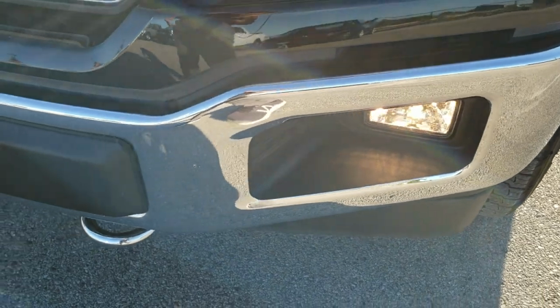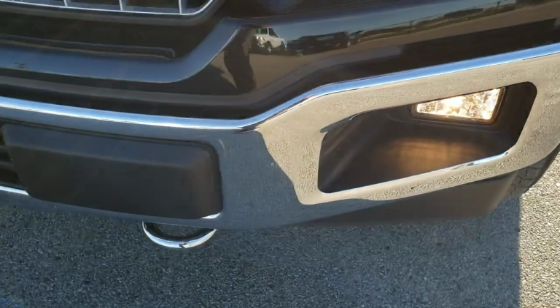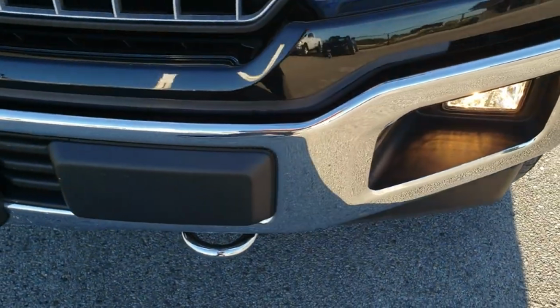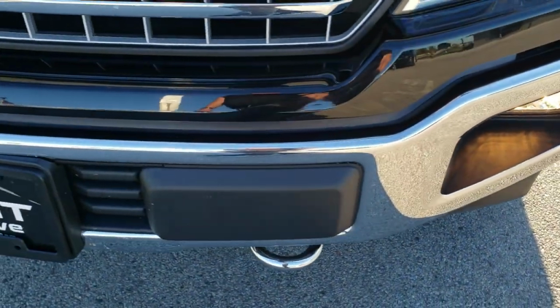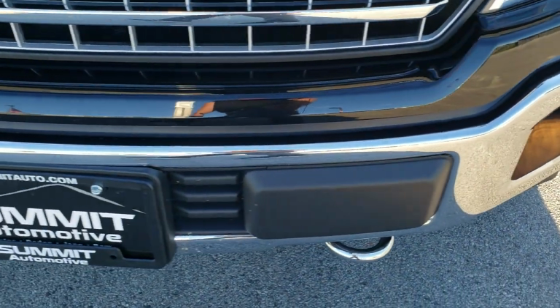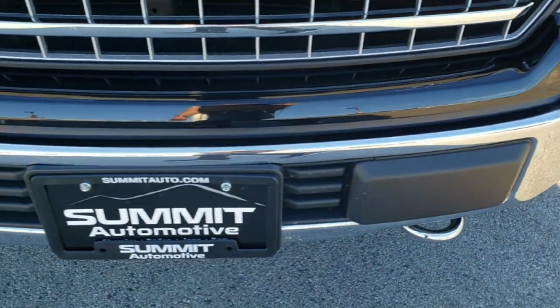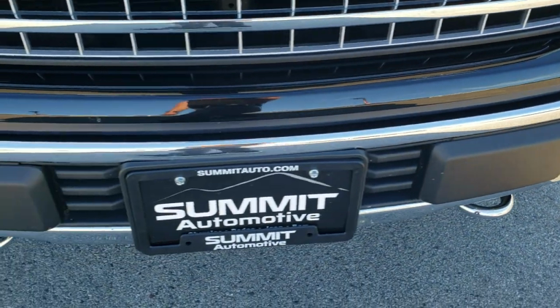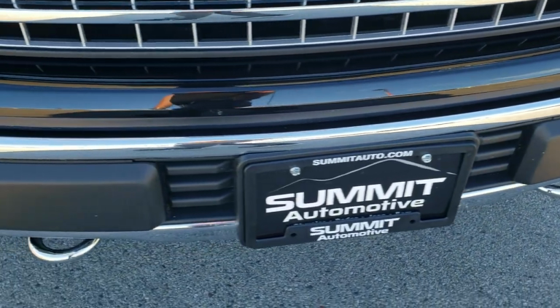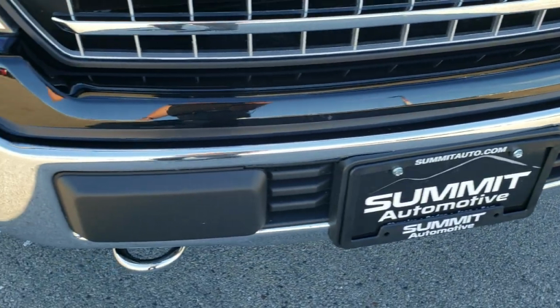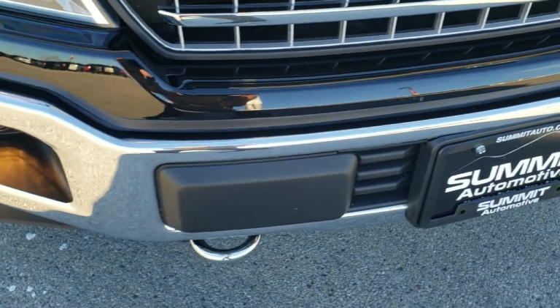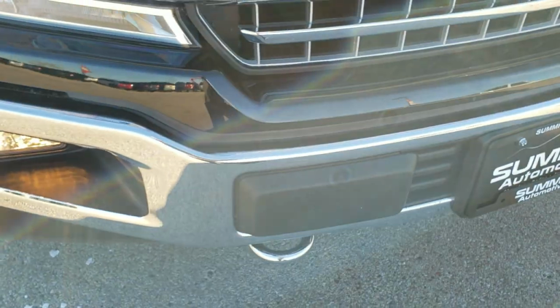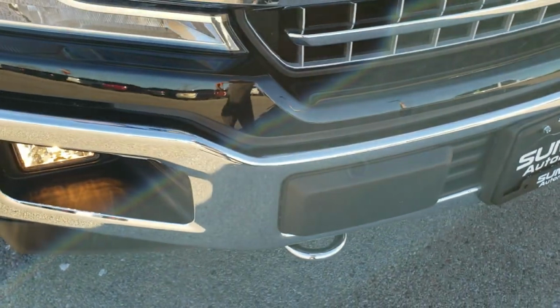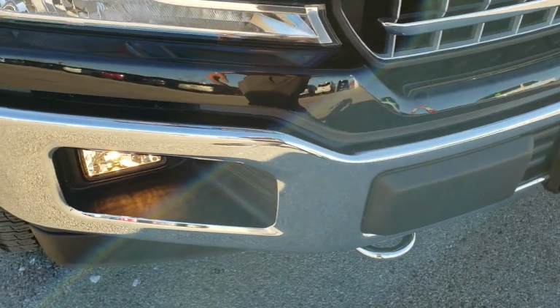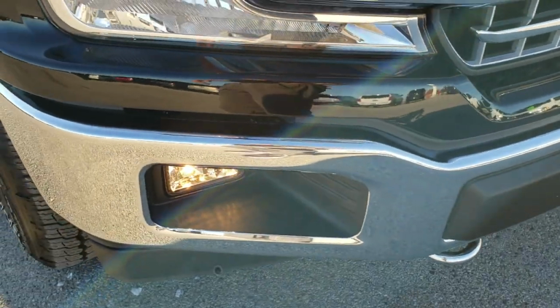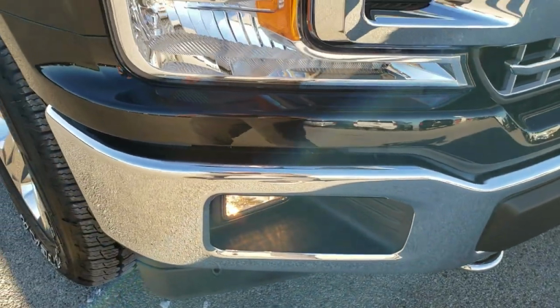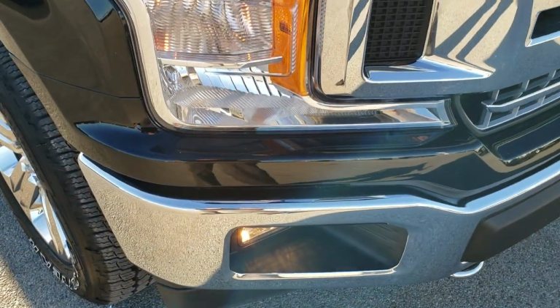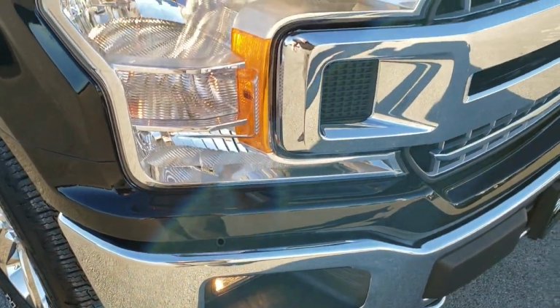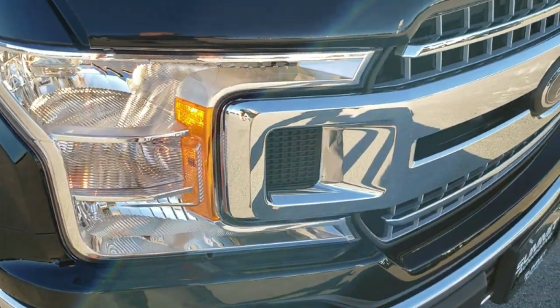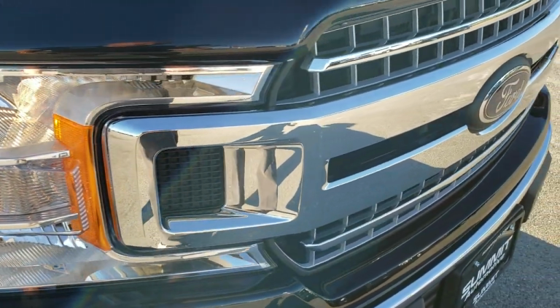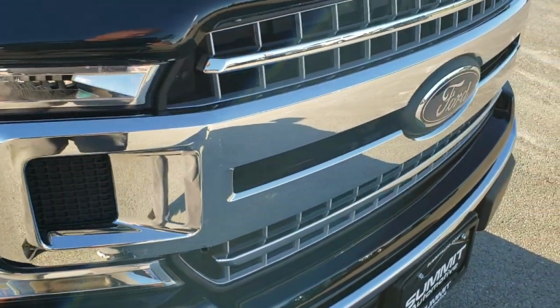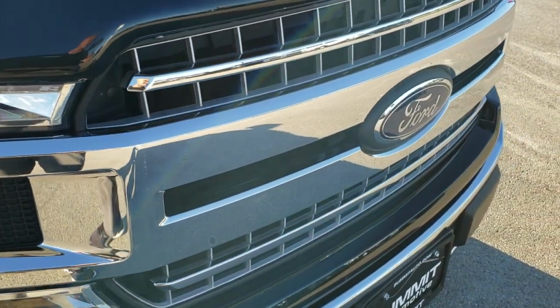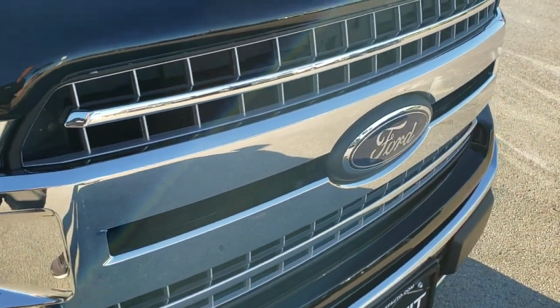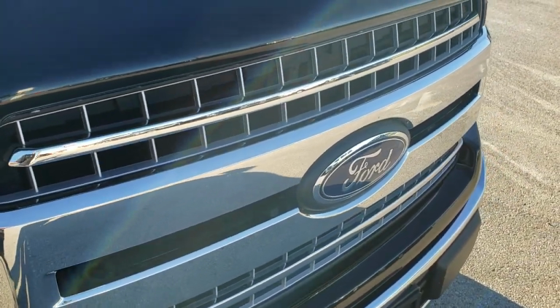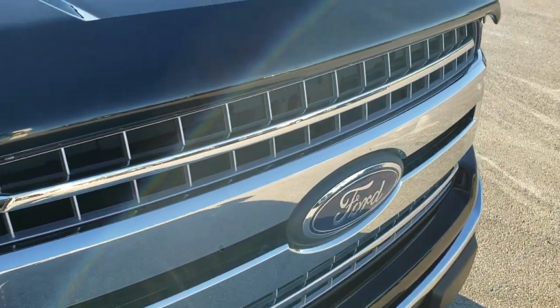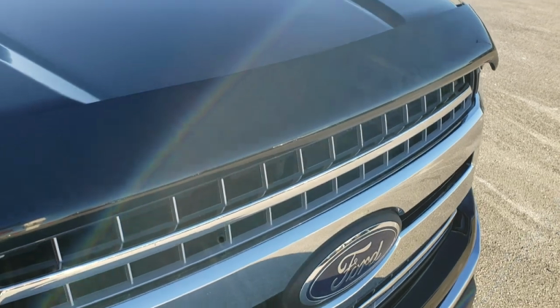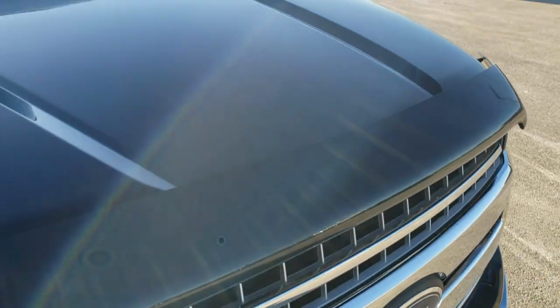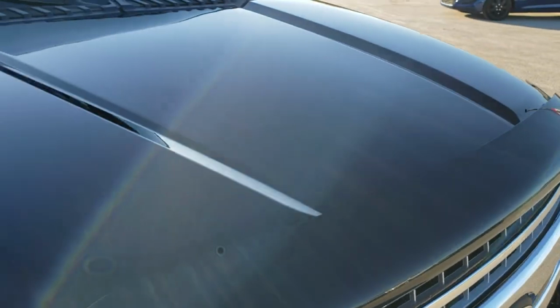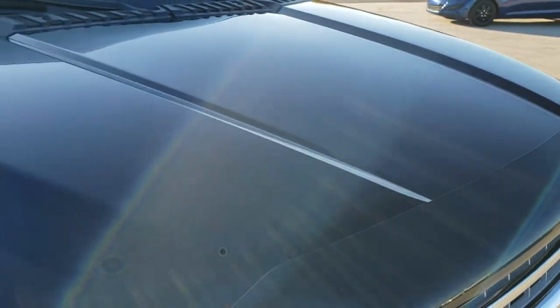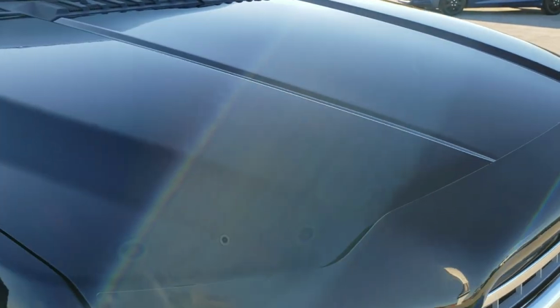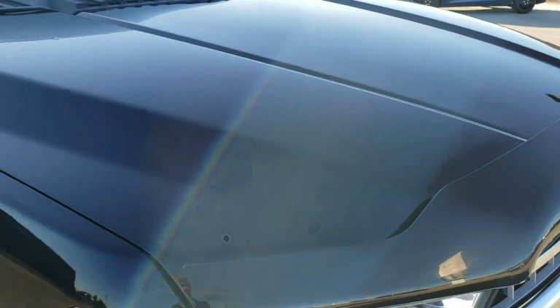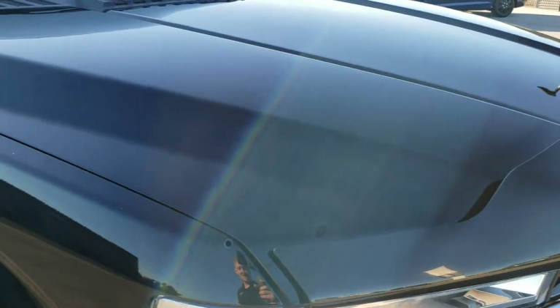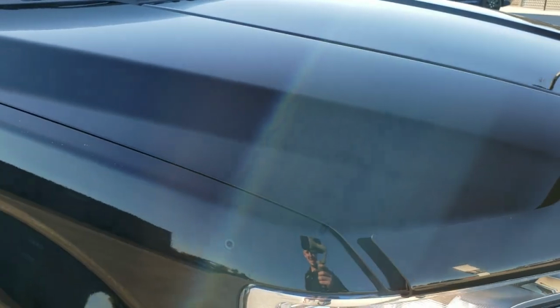The front bumper is in excellent condition — I didn't see any dents, dings, or major scuffs on that. The grille is in really nice condition as well. And the hood — I didn't see any dents or dings on there either.